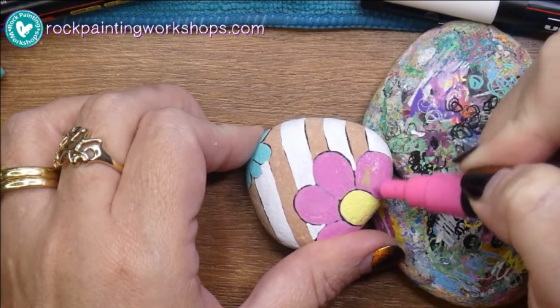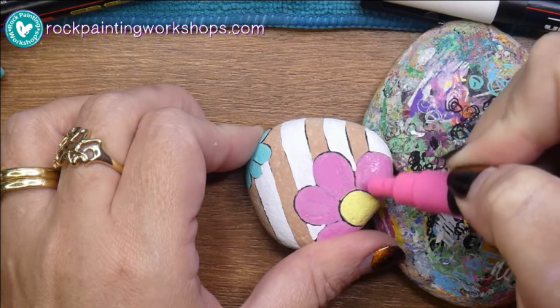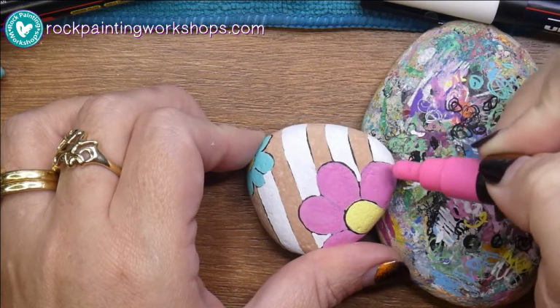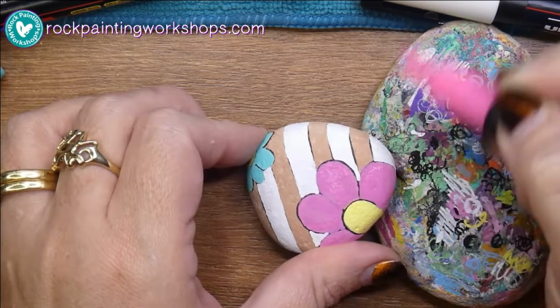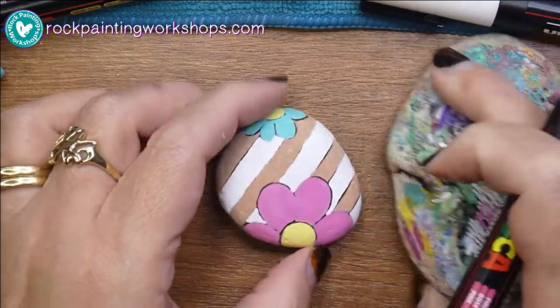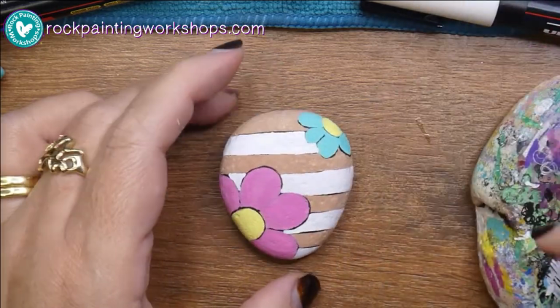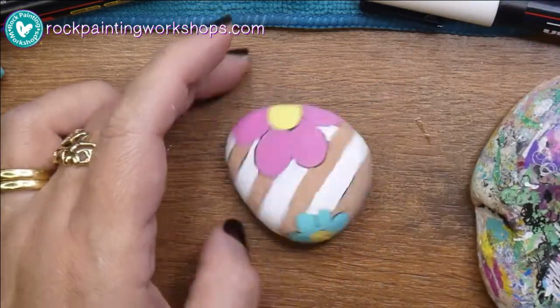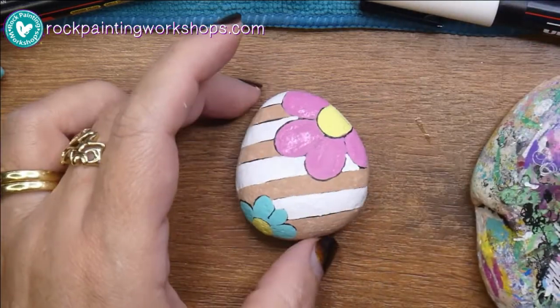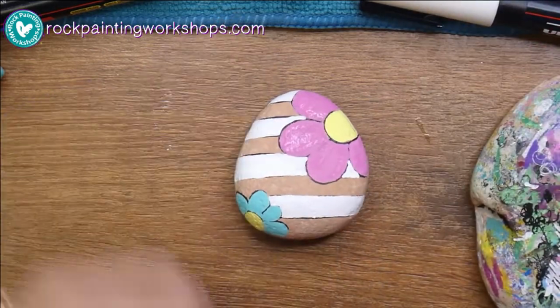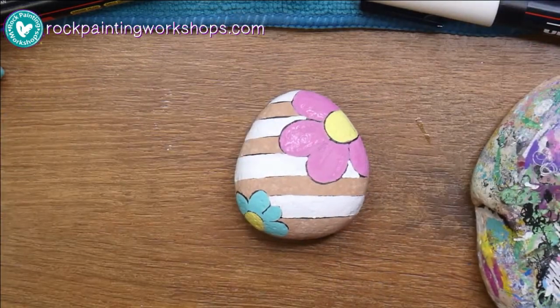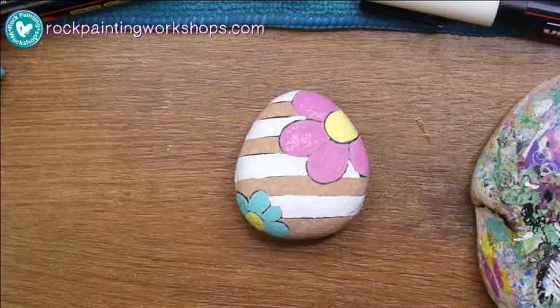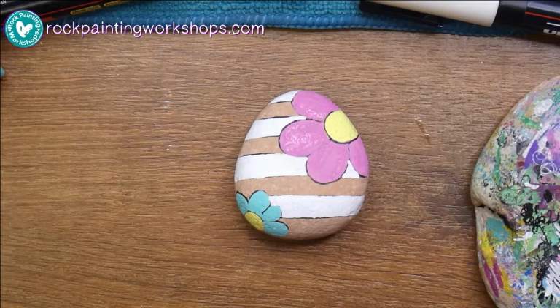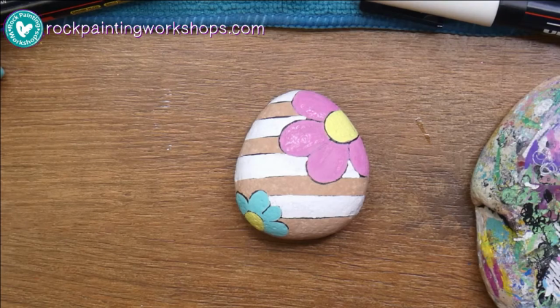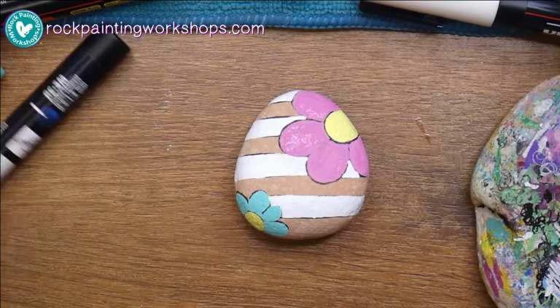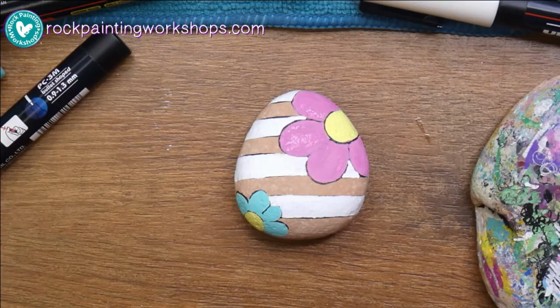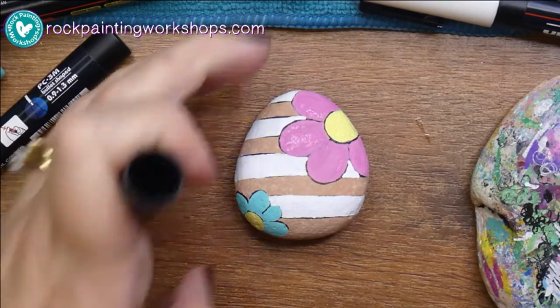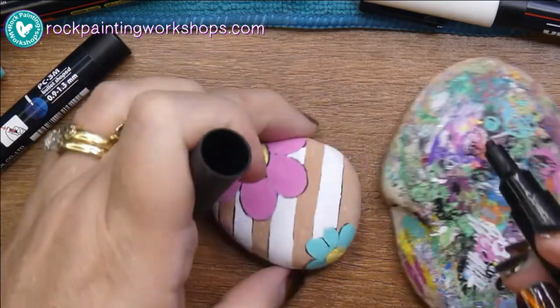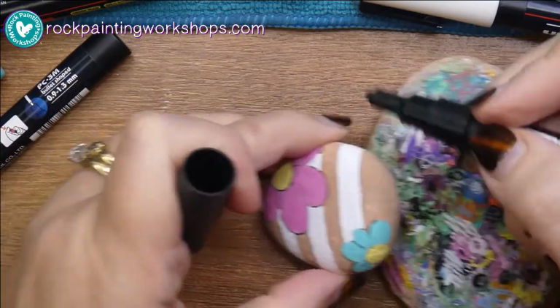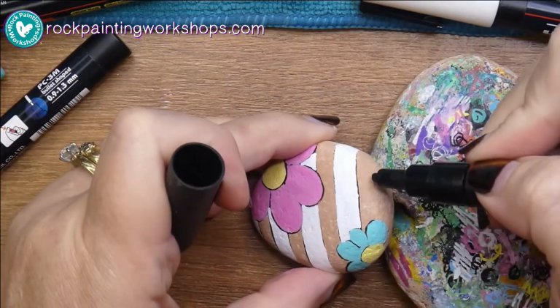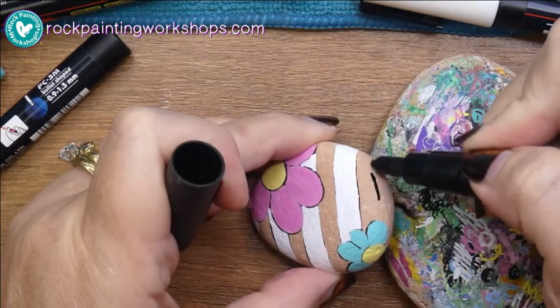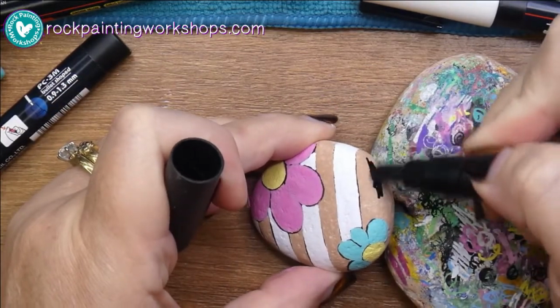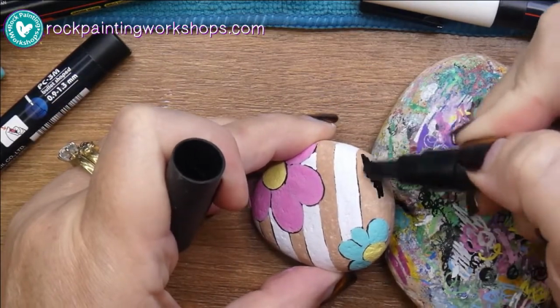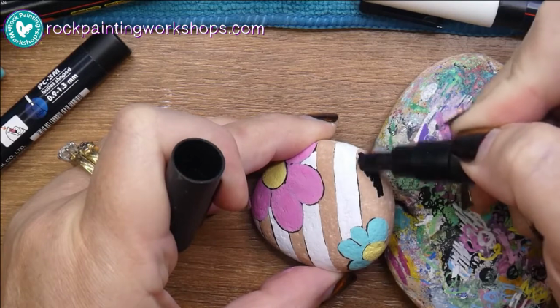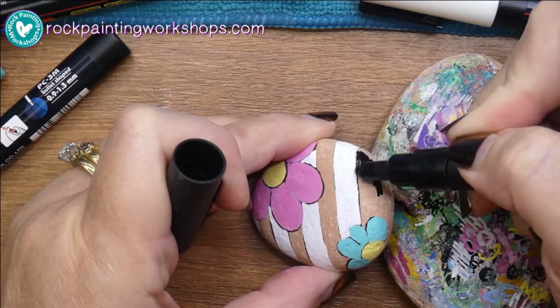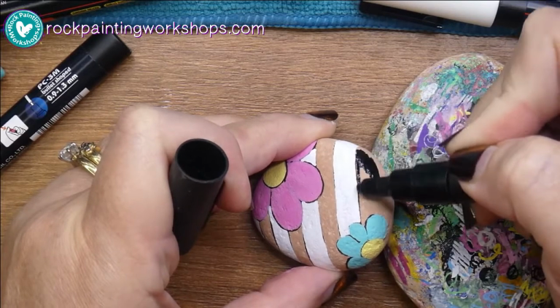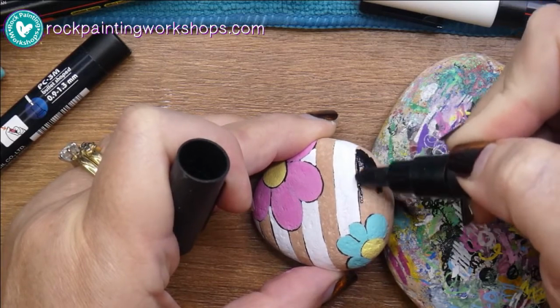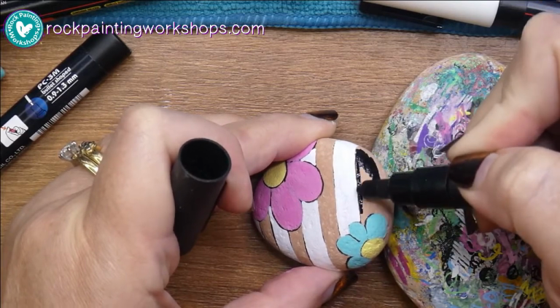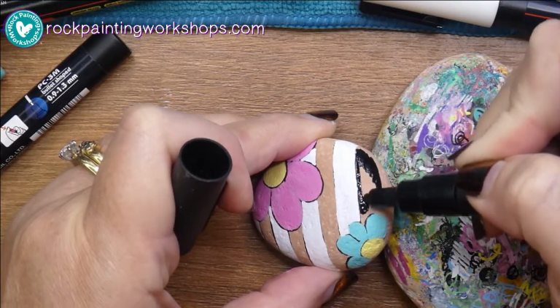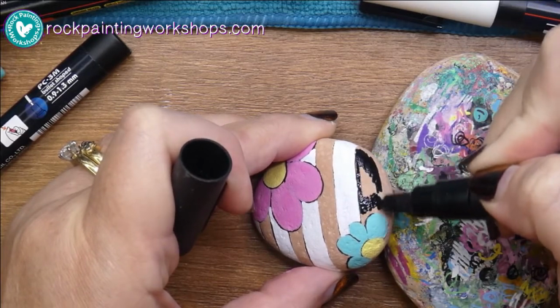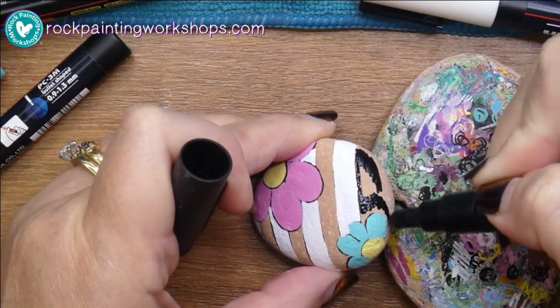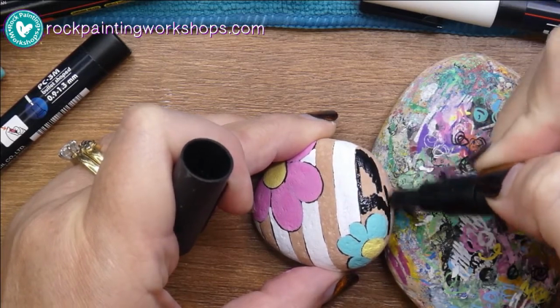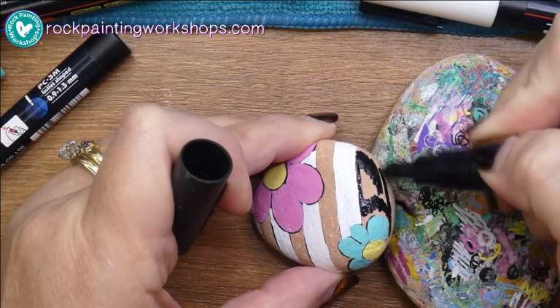If you're not getting that thin even layer with your paint pen, then I recommend you just keep shaking it up. You can even give it a little tap on the edge of the table to budge any pigment, and really give it a good shake.